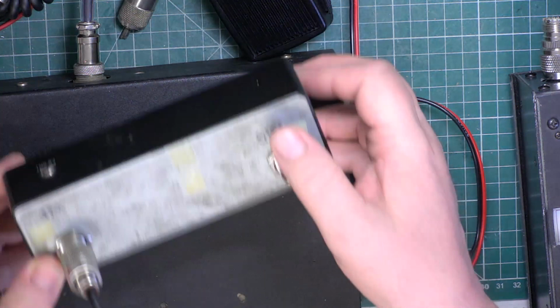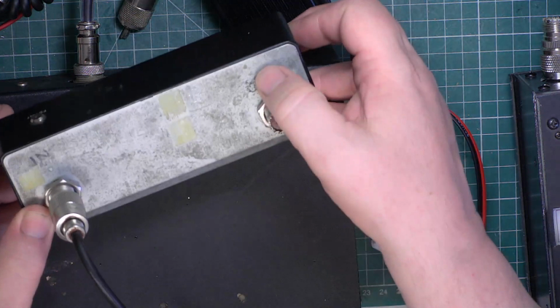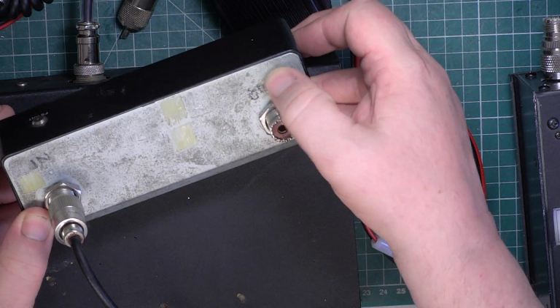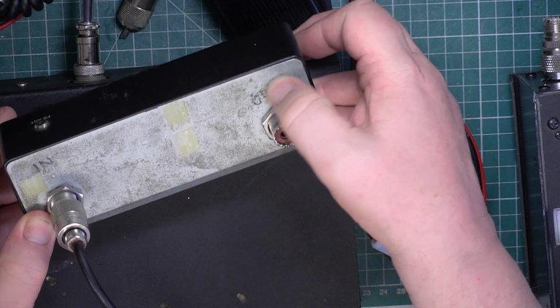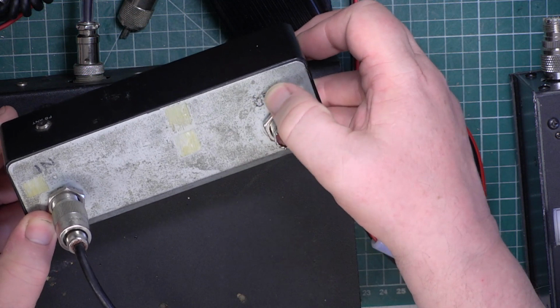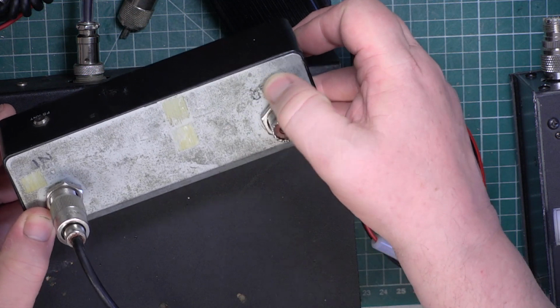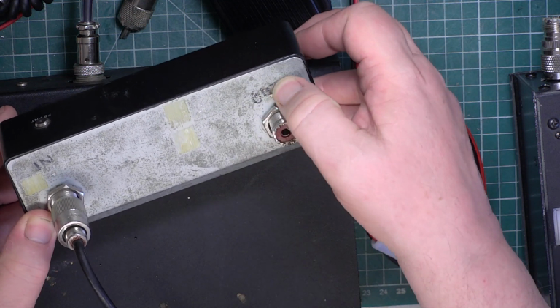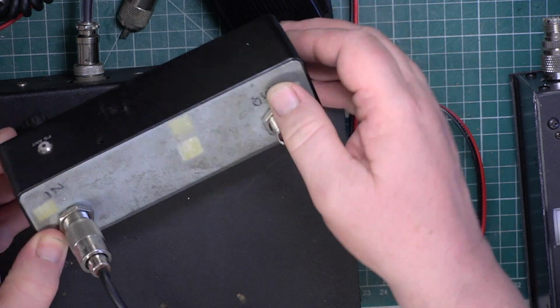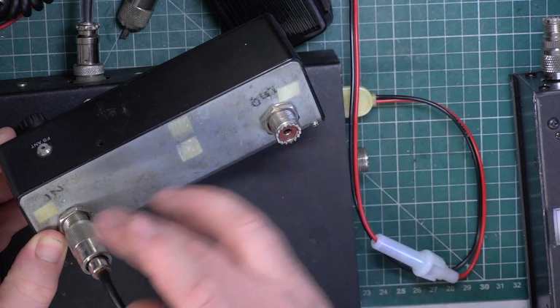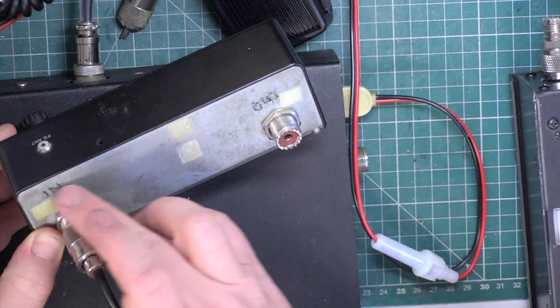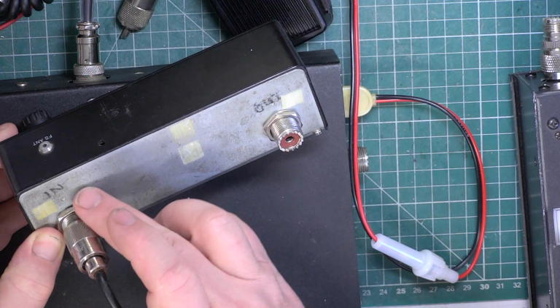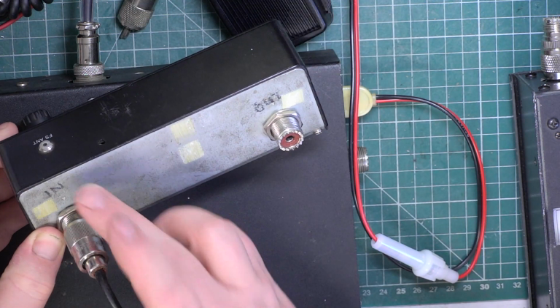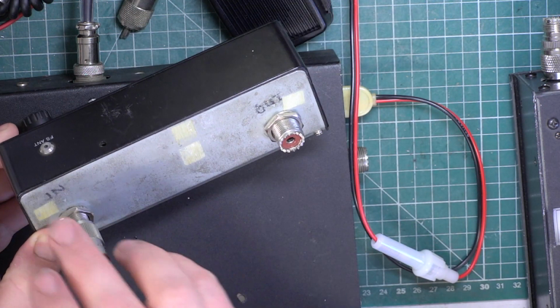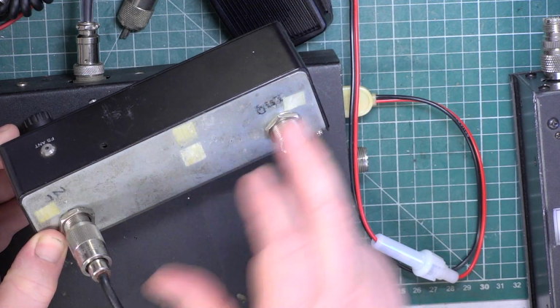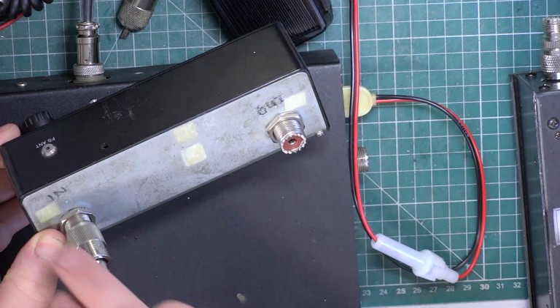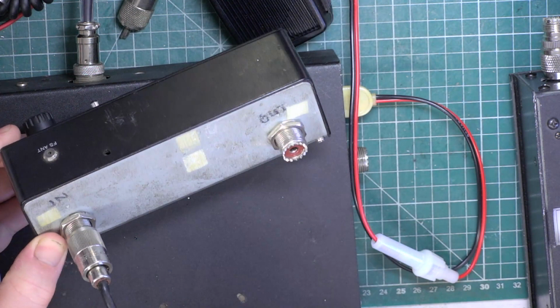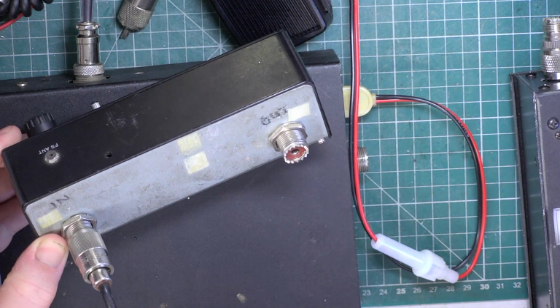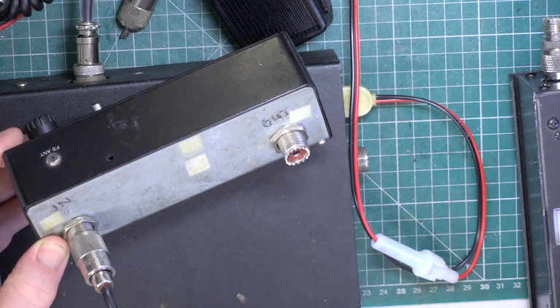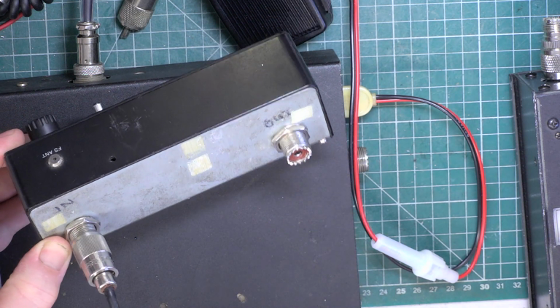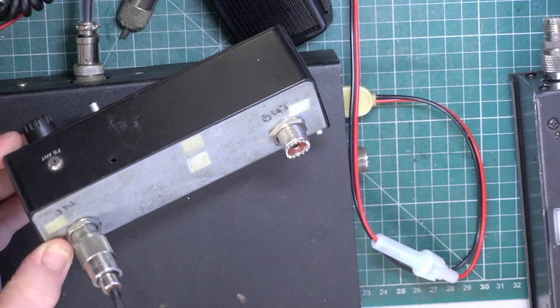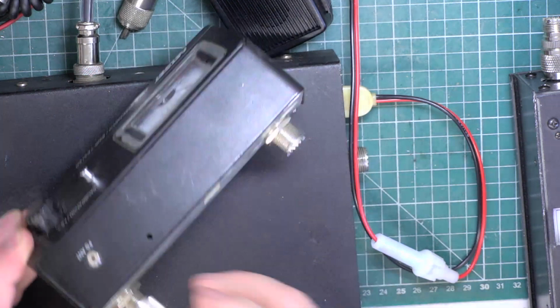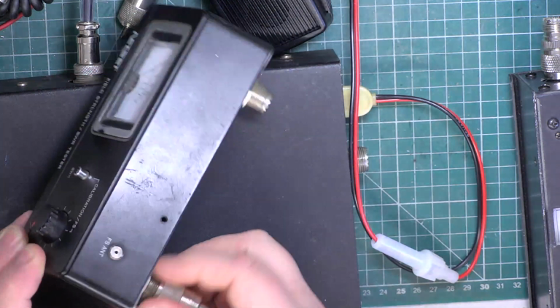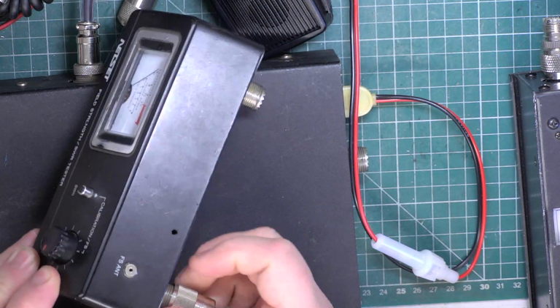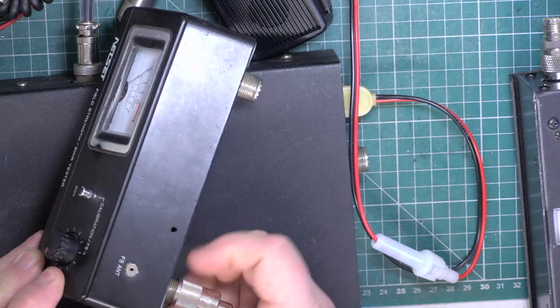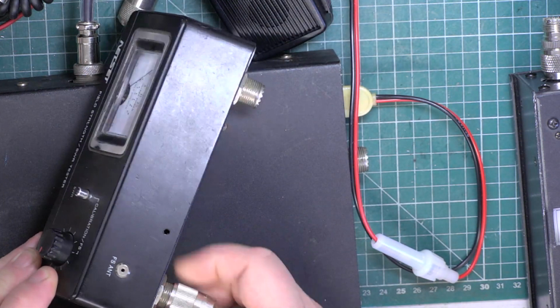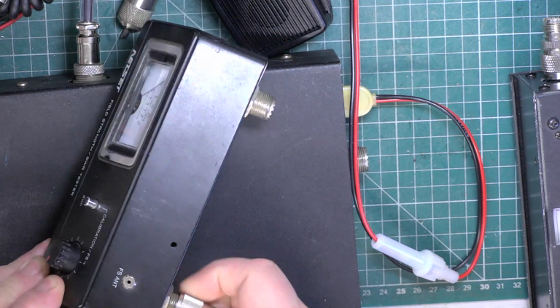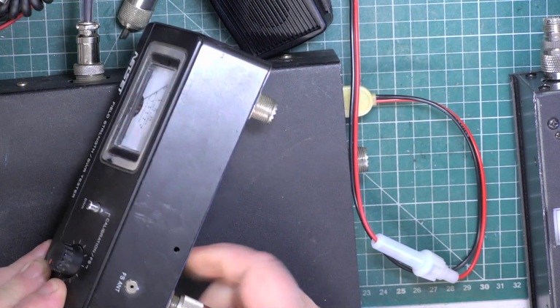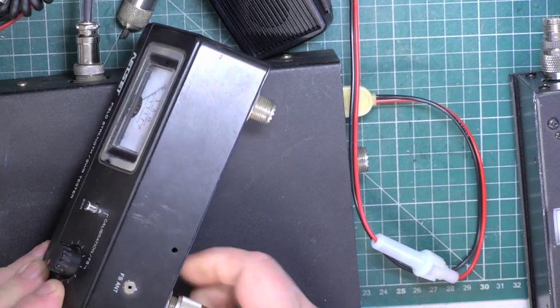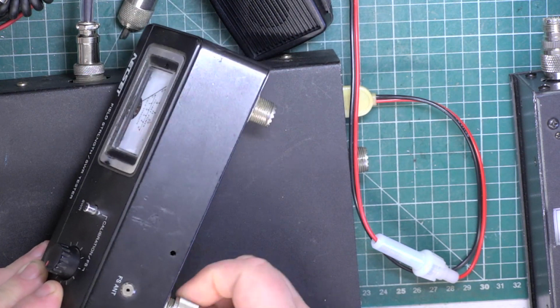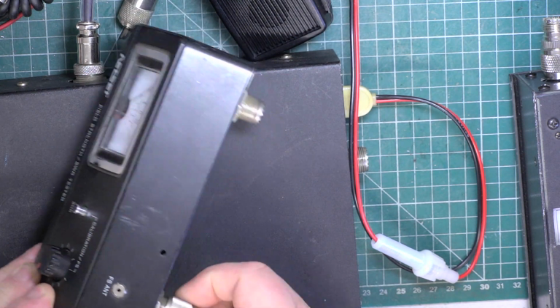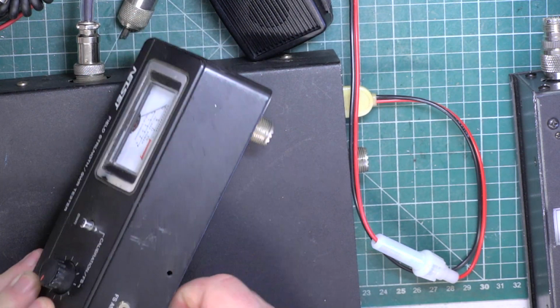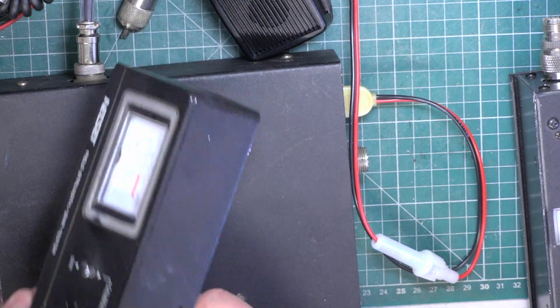So it says 'trans' for transmitter and 'ant' for antenna, so the in and out is actually back to front from what's been written on there, so that doesn't help anybody.